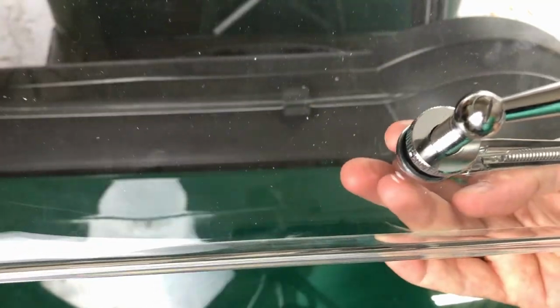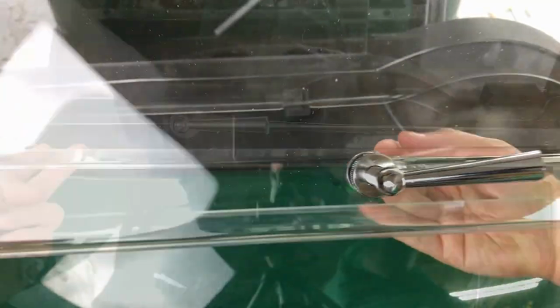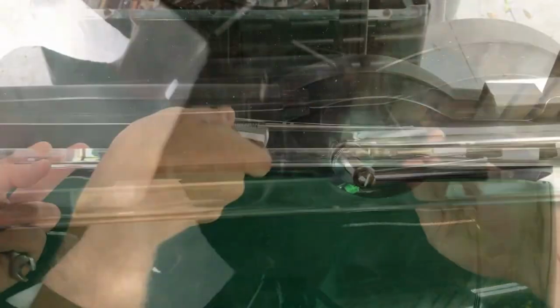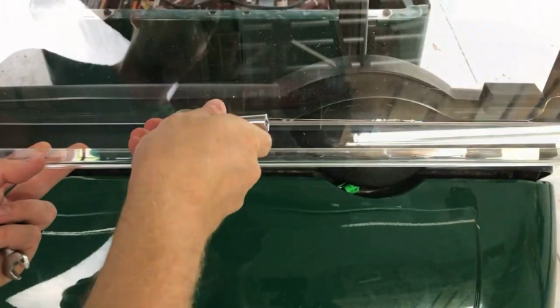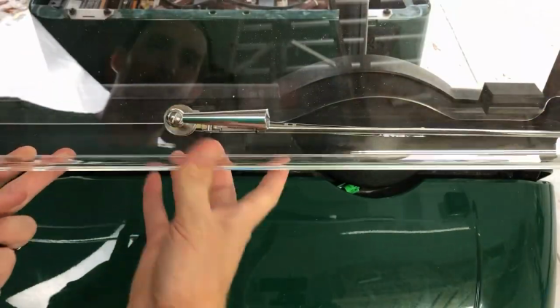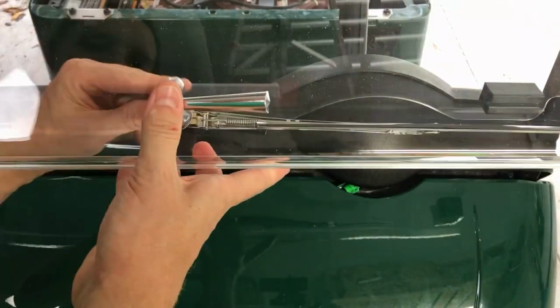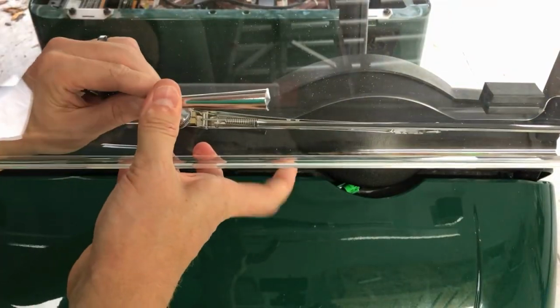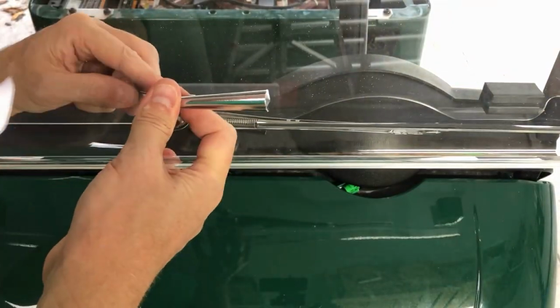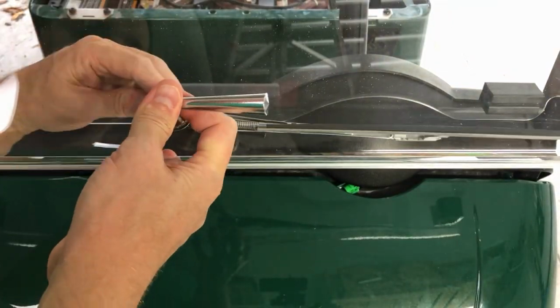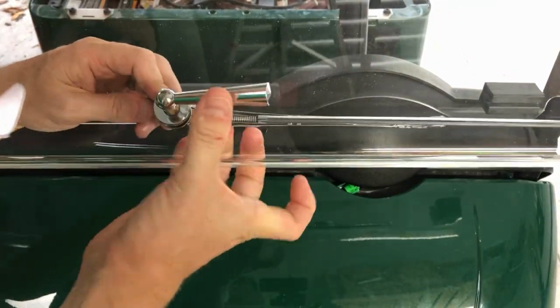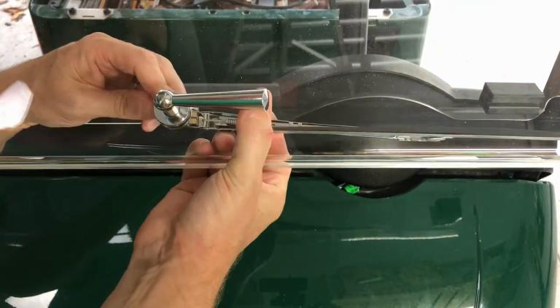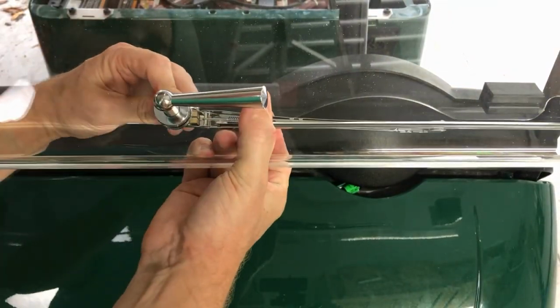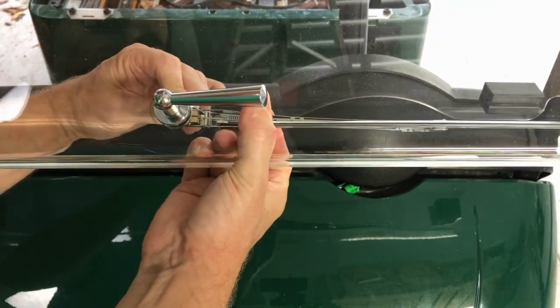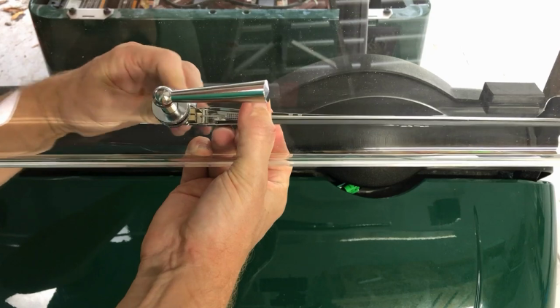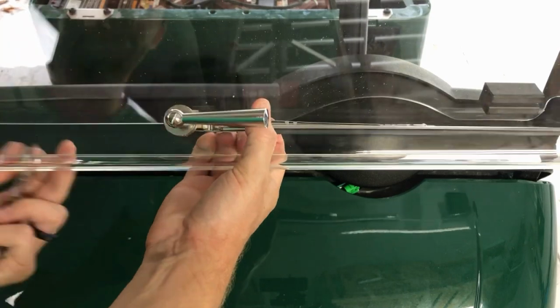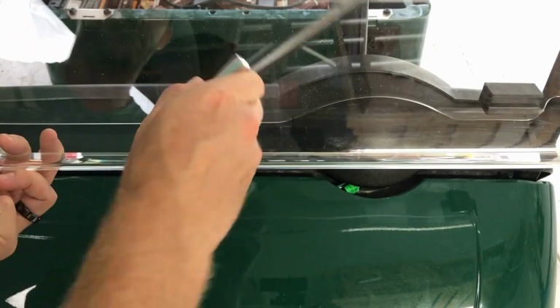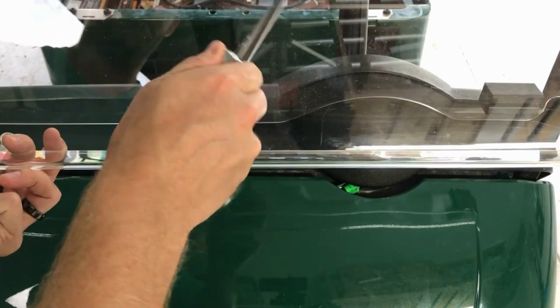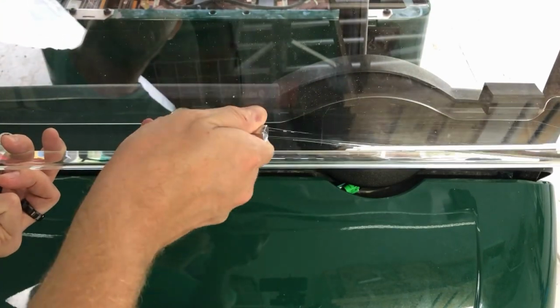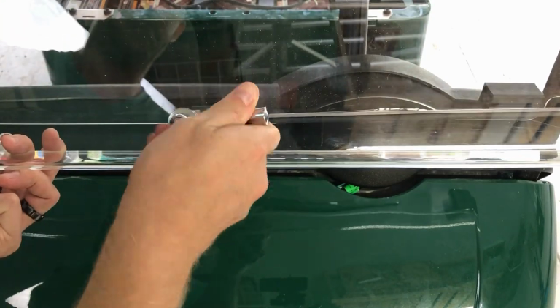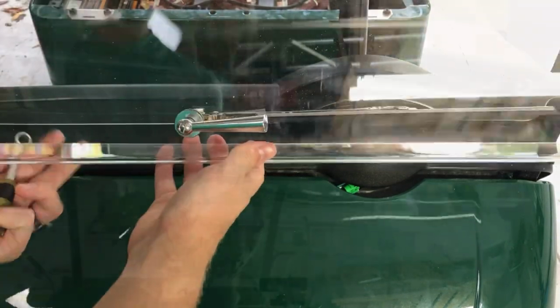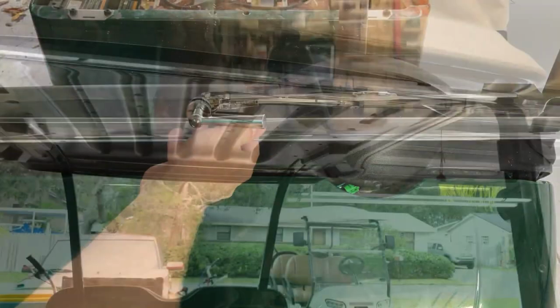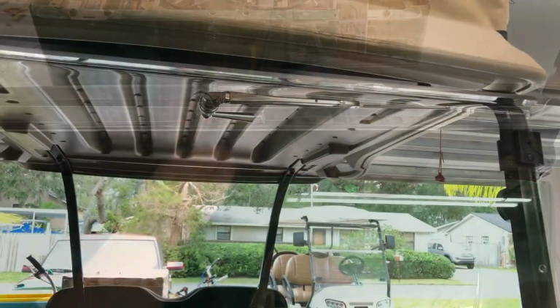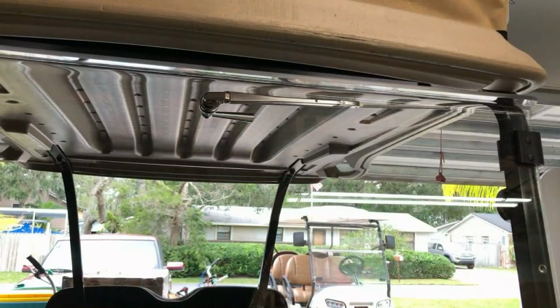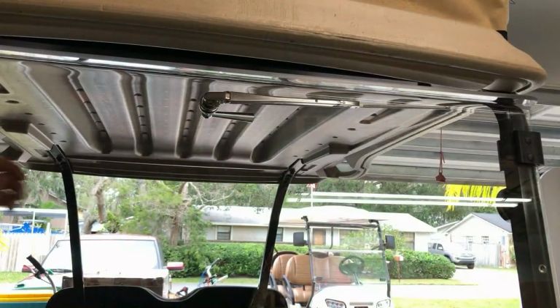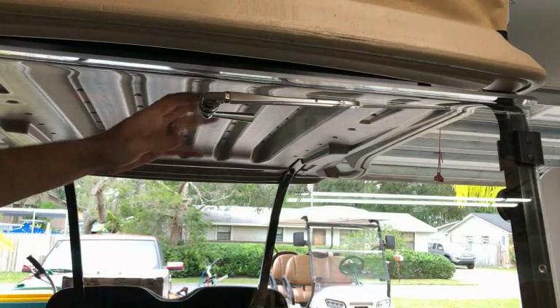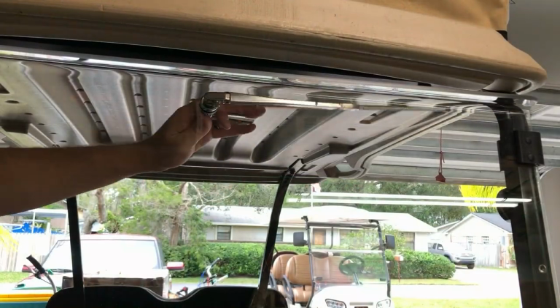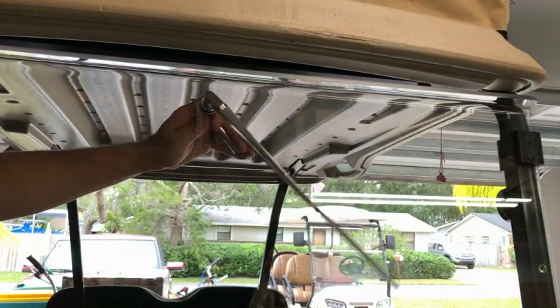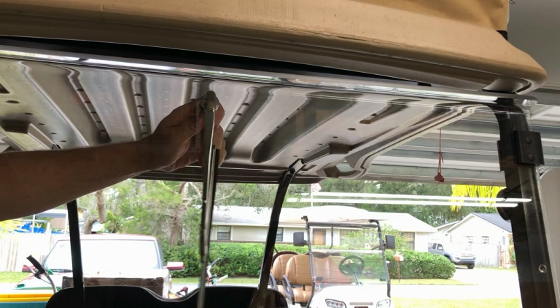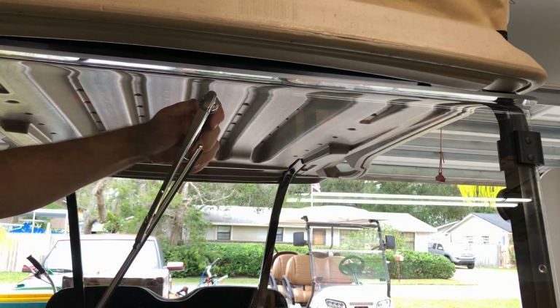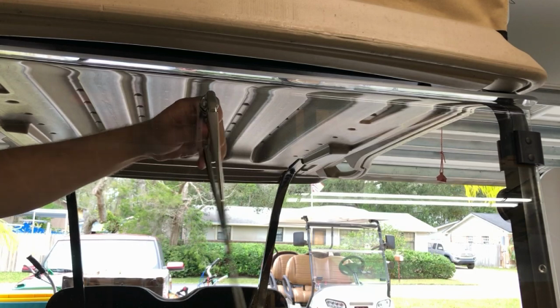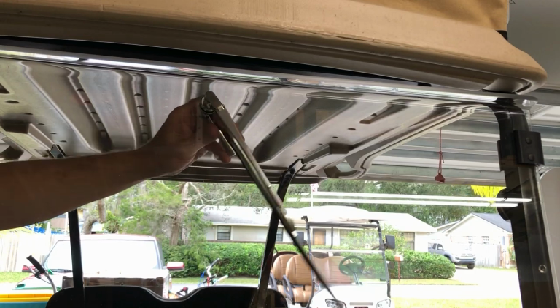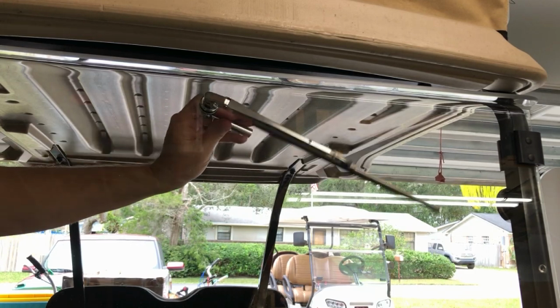Now you can test it out. If your handle and wiper don't move together, you need to tighten the 10 millimeter bolt until they move in unison. With your wiper fully assembled, you can go bask in its glory.